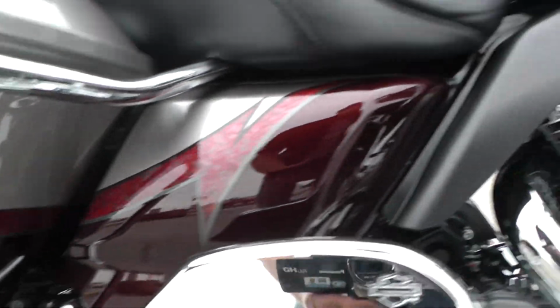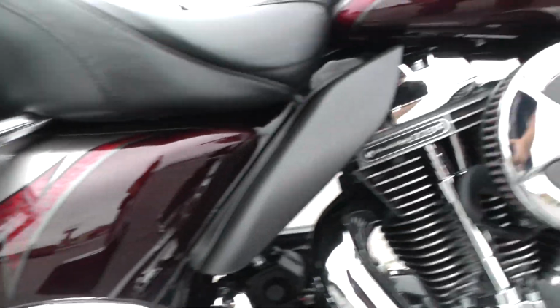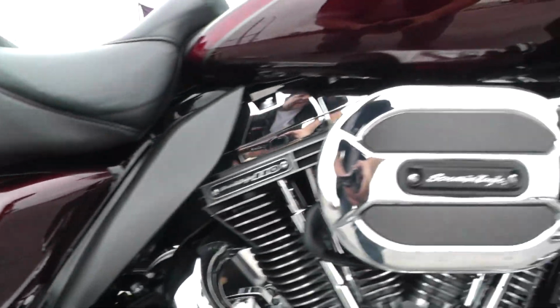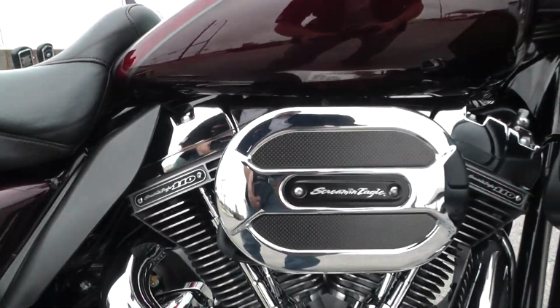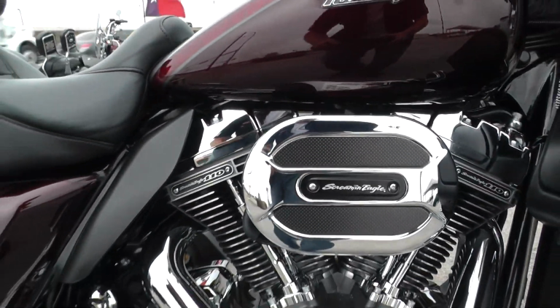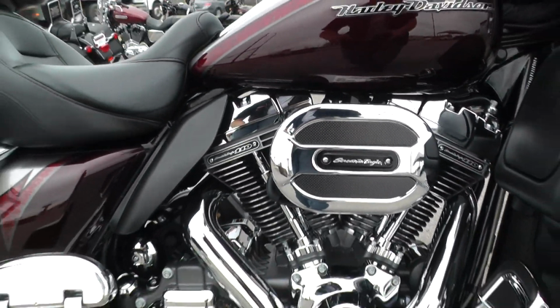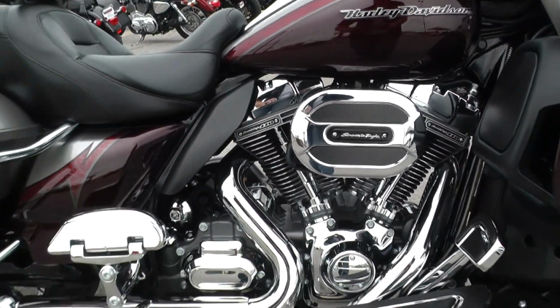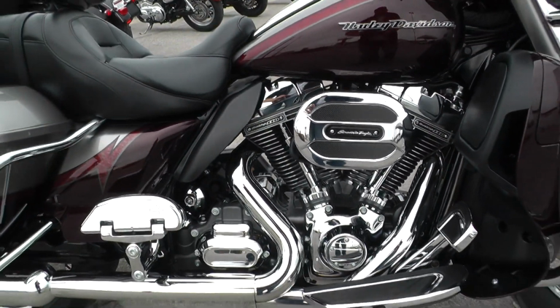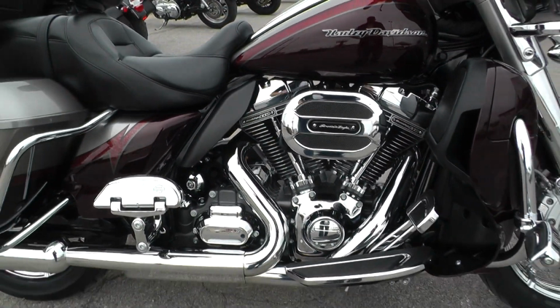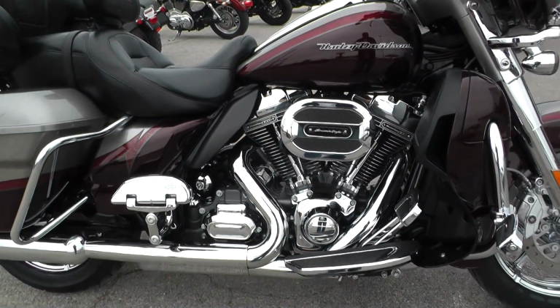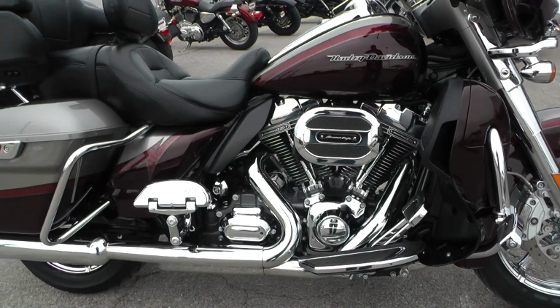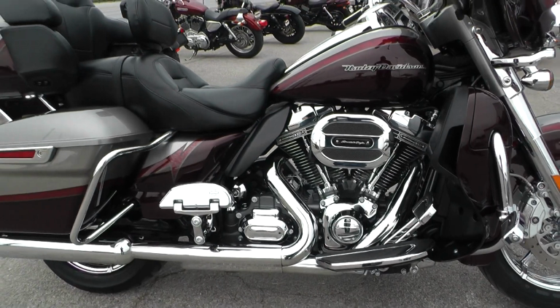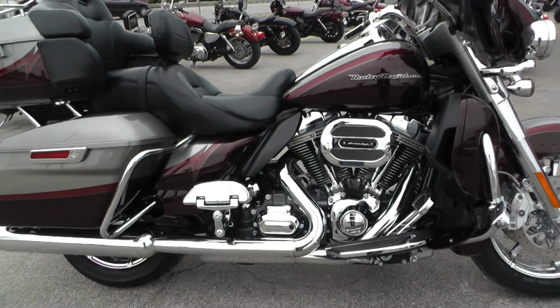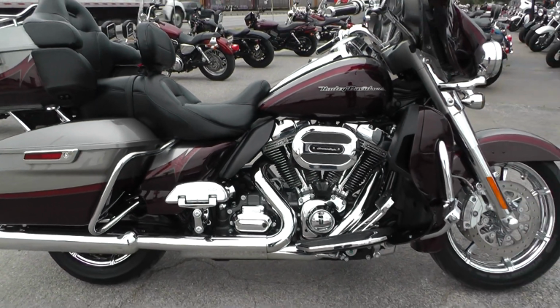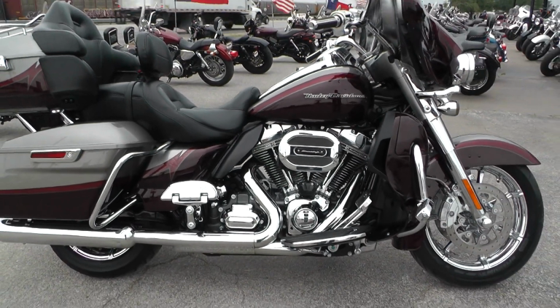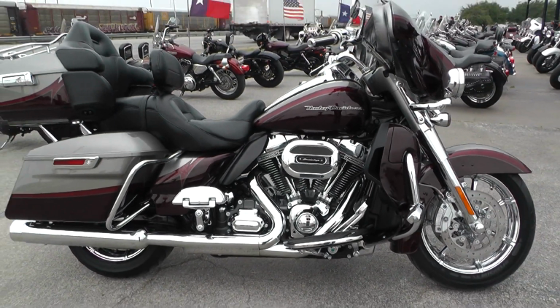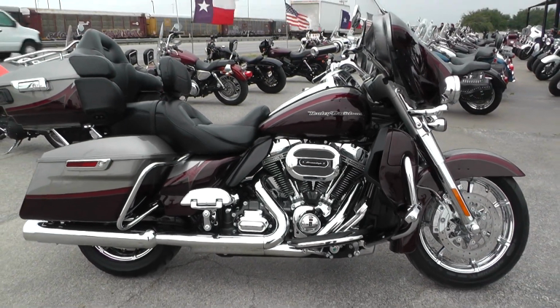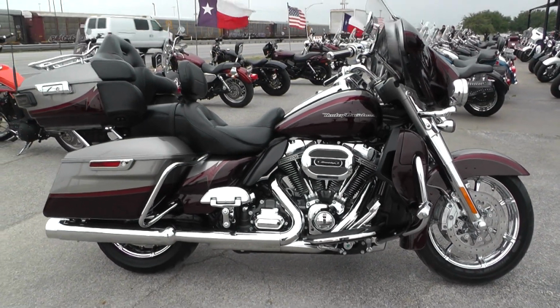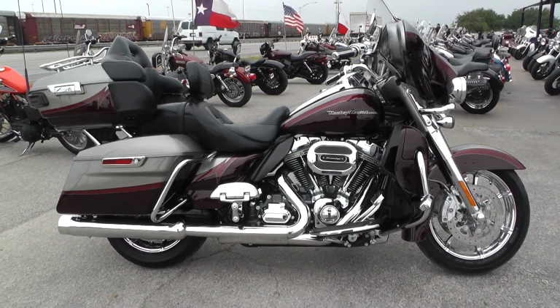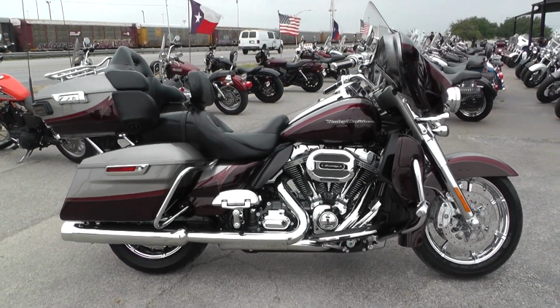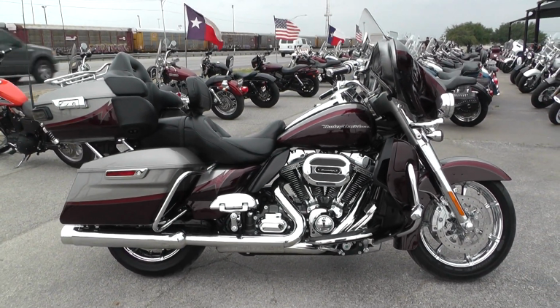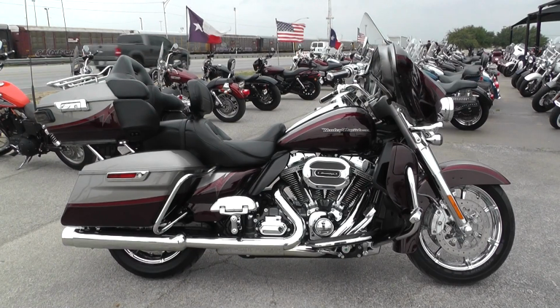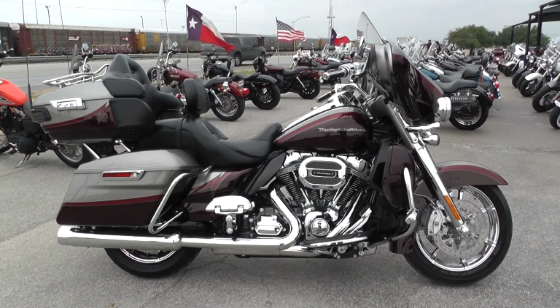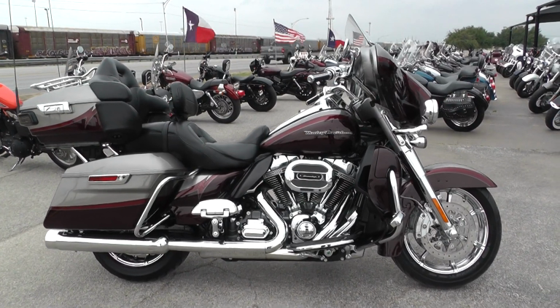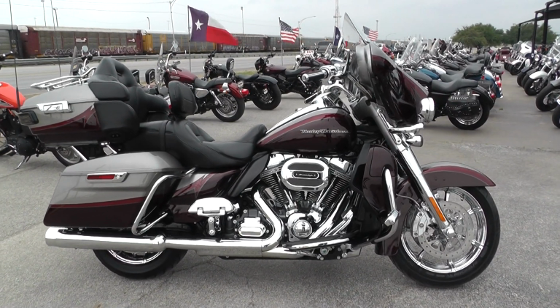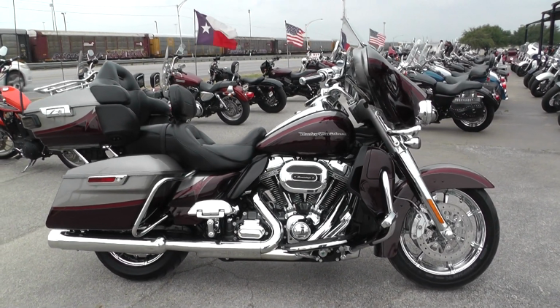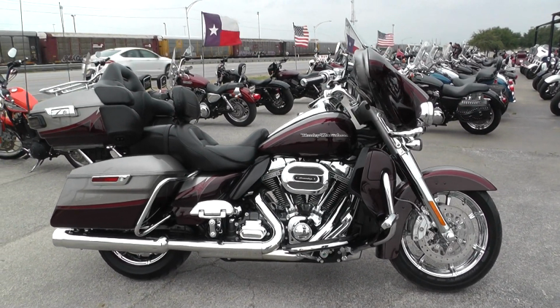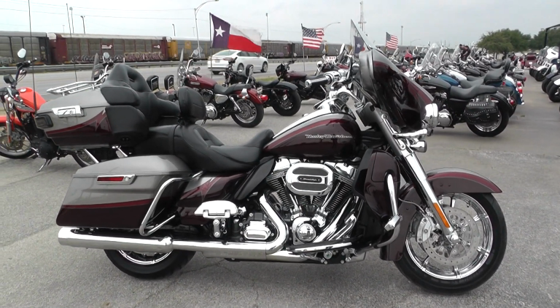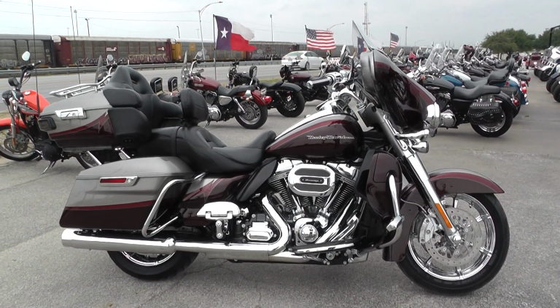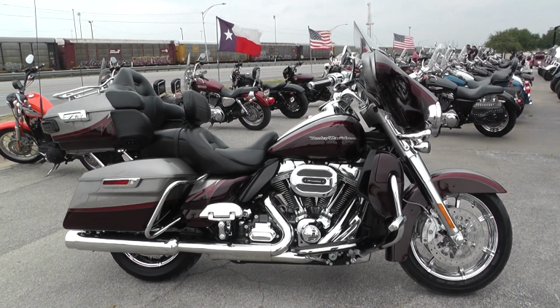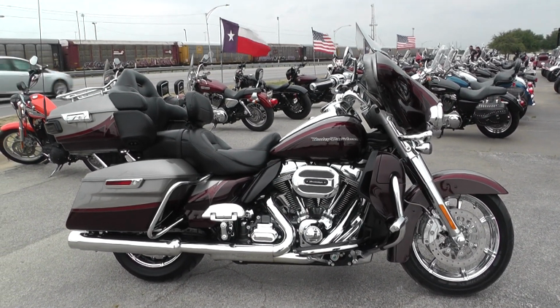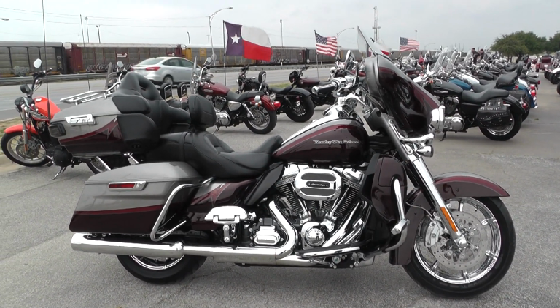Now if this bike is everything you want except you could use a little more sound out of that 110, we've got a full parts and service department. So we can get you any kind of exhaust system you'd like and get it installed for you as well.